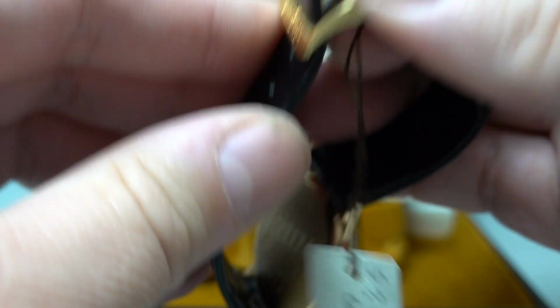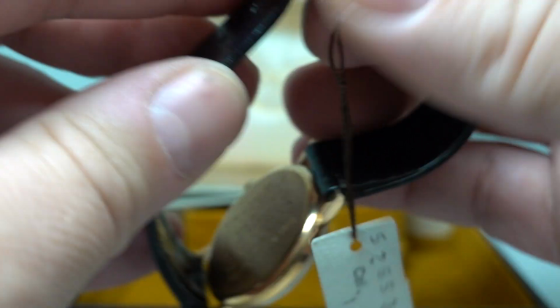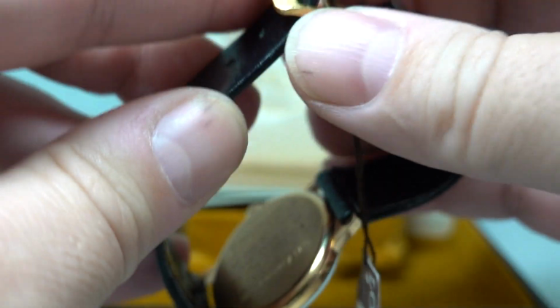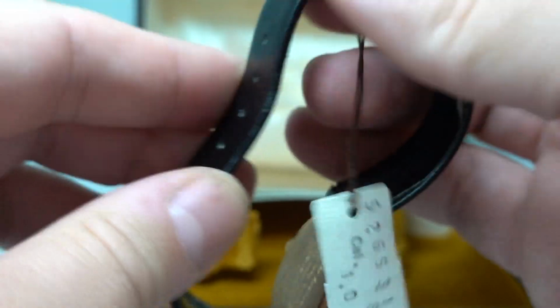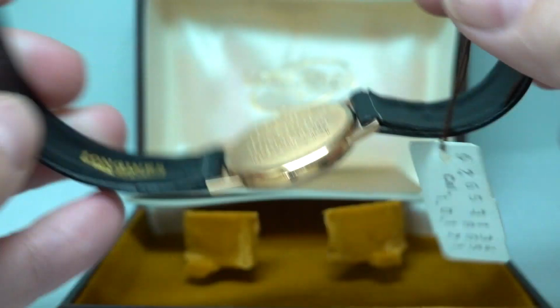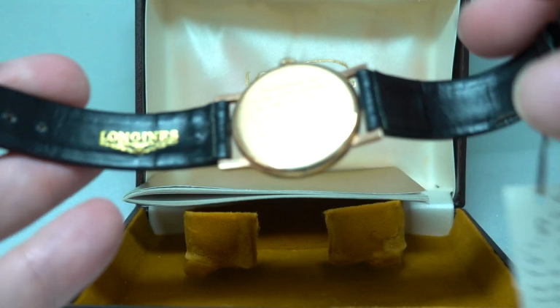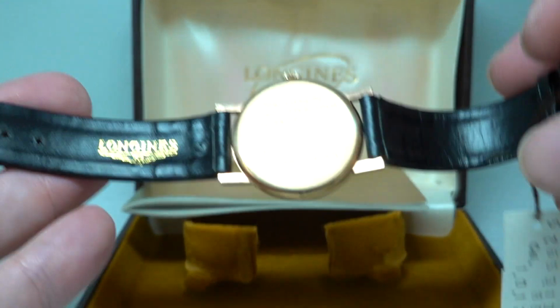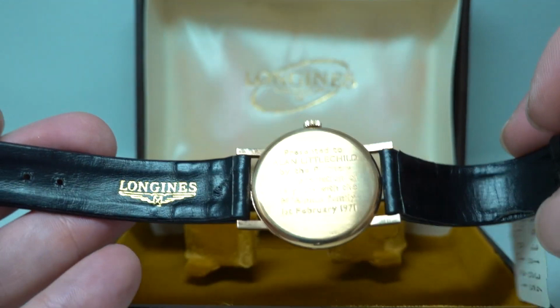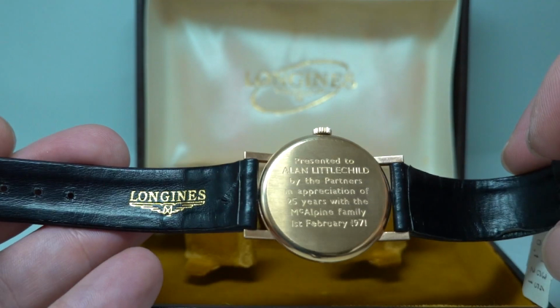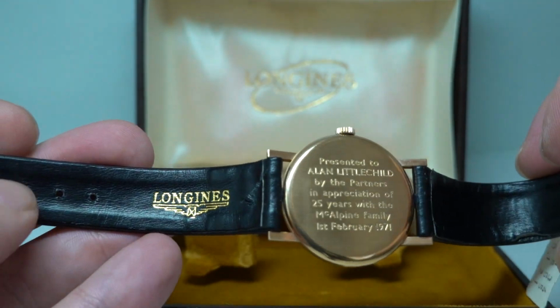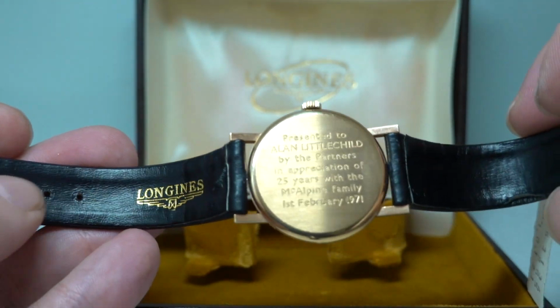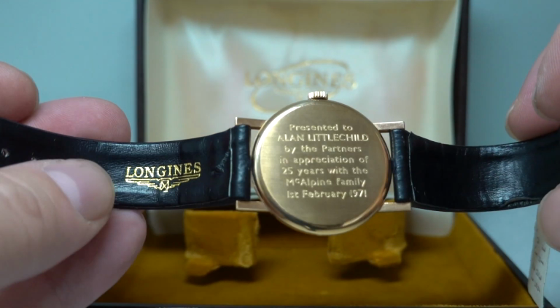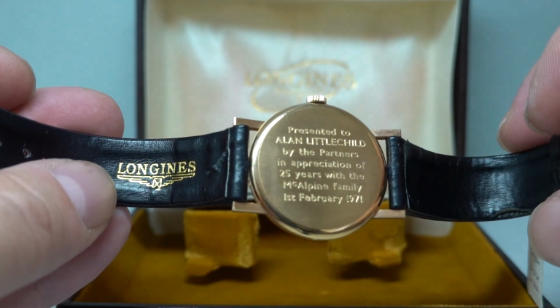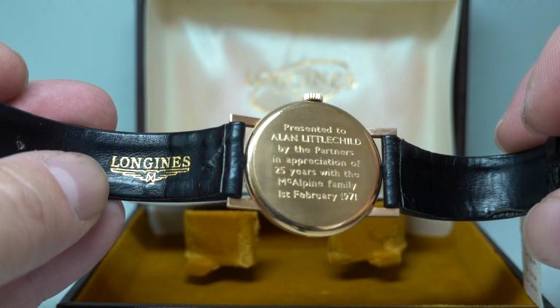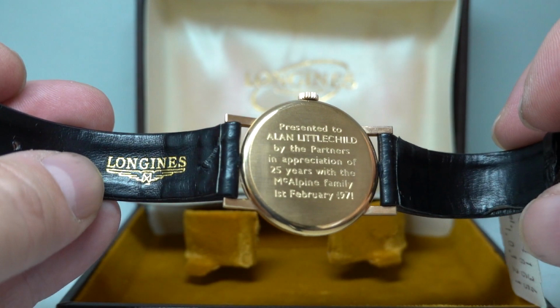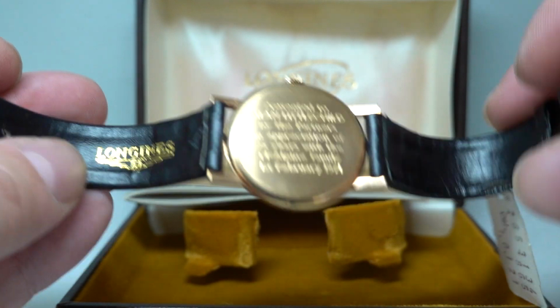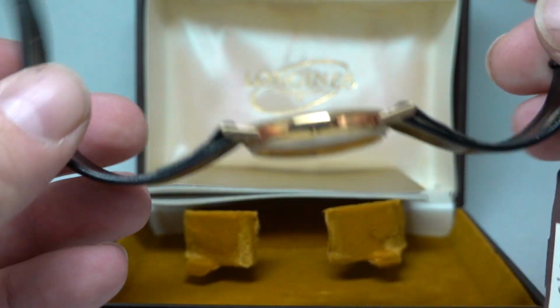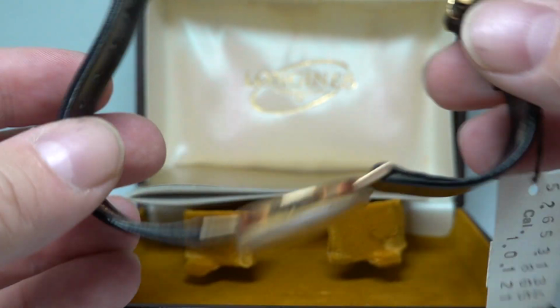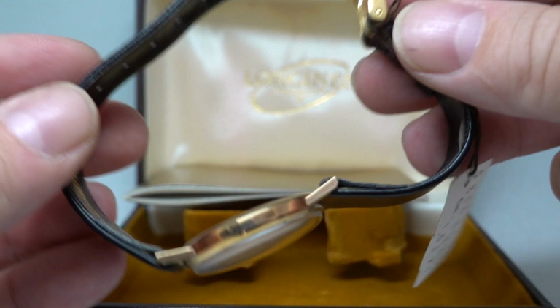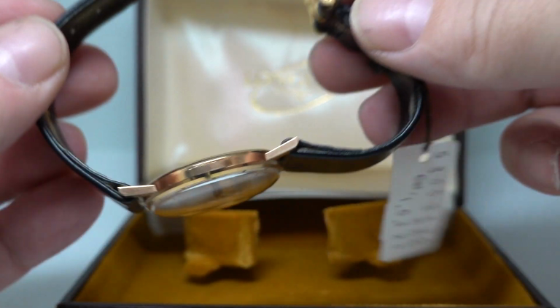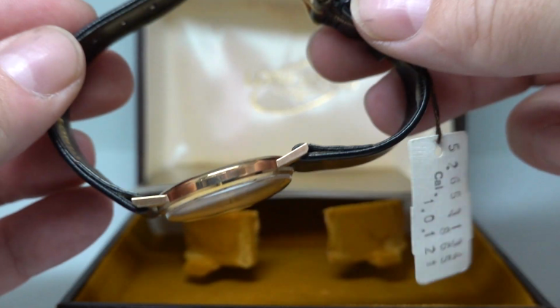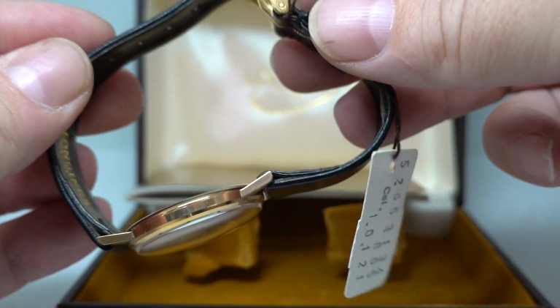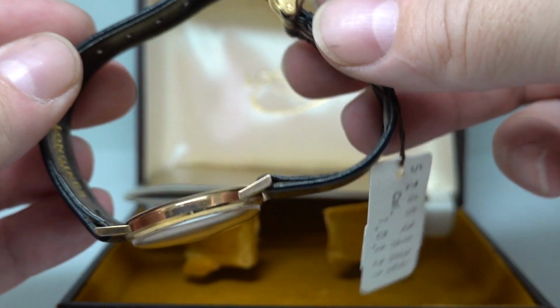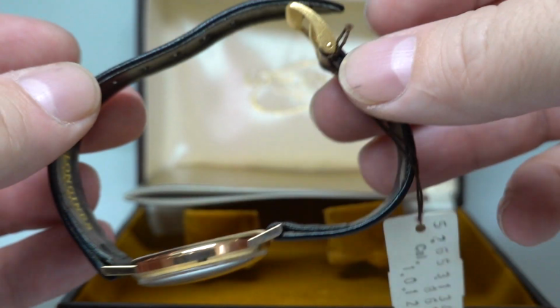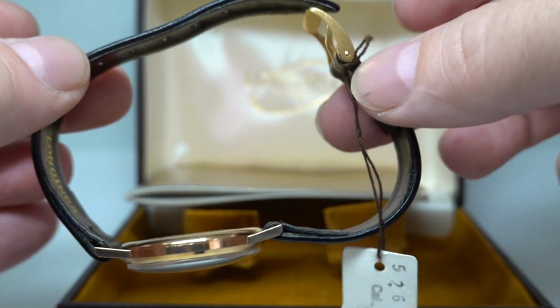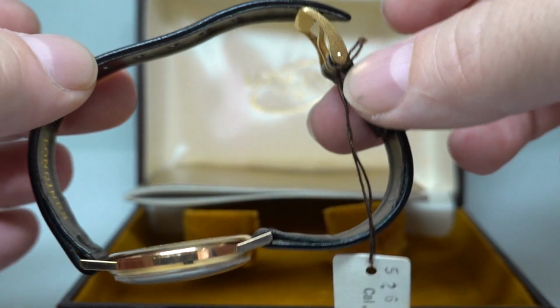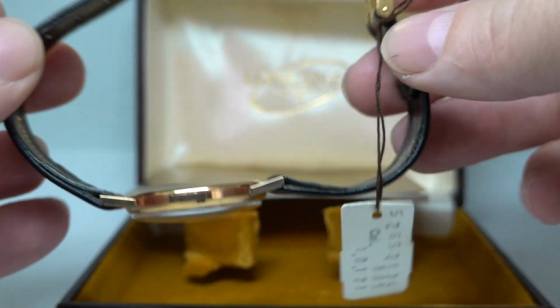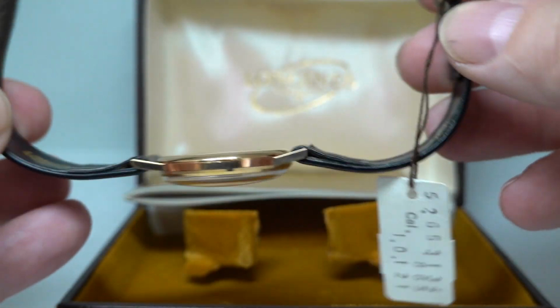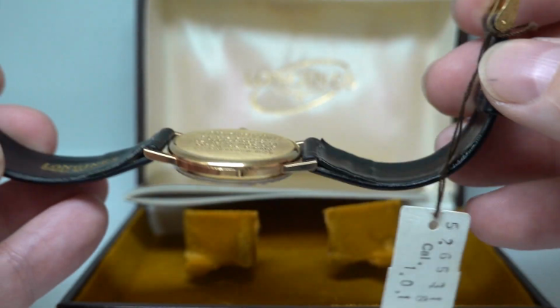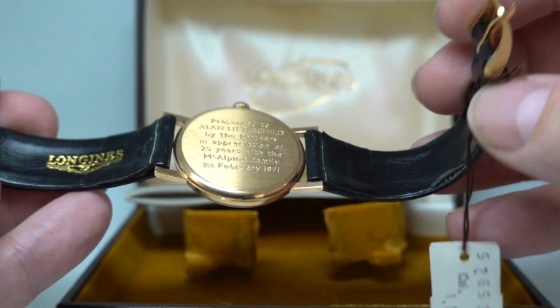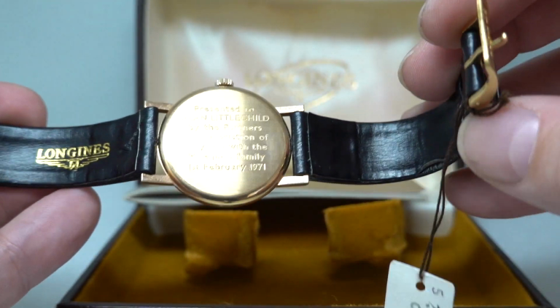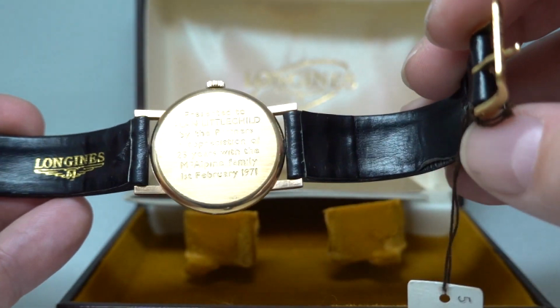You open it up and it still has the original strap, curved where it sat in the box for all its life — but that will change.